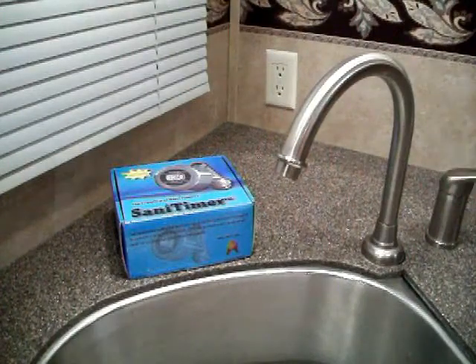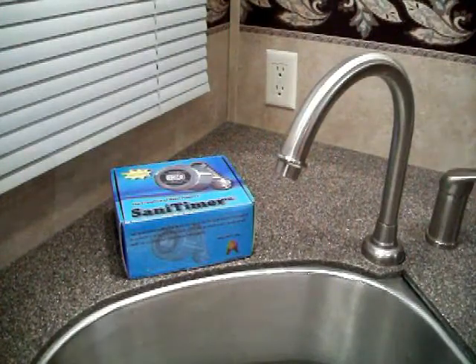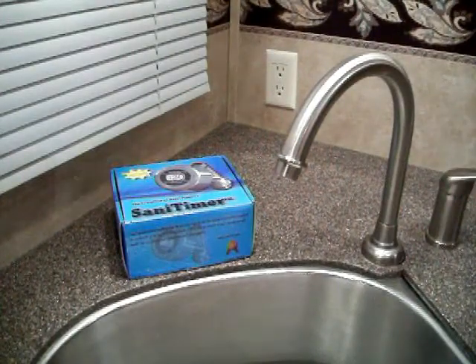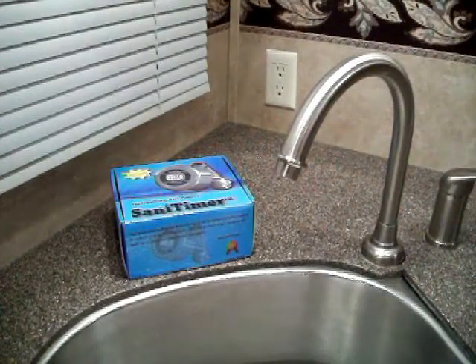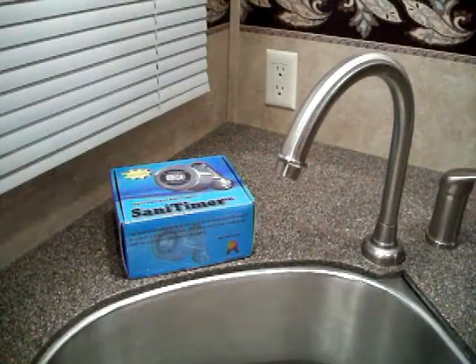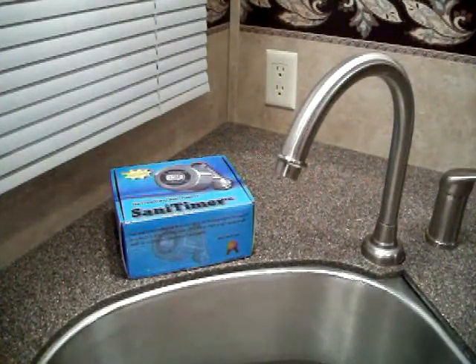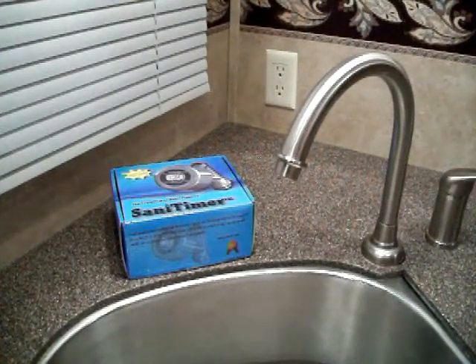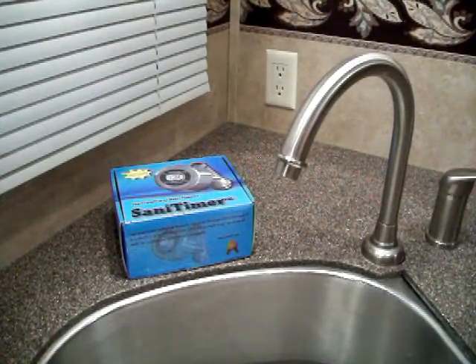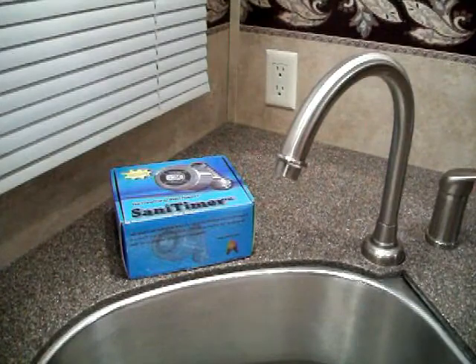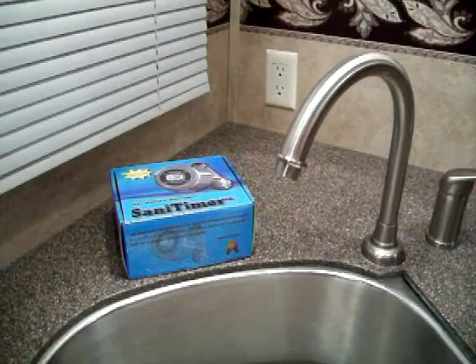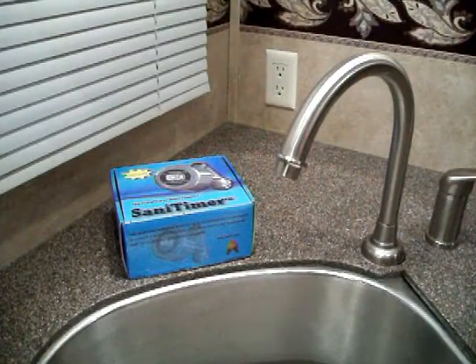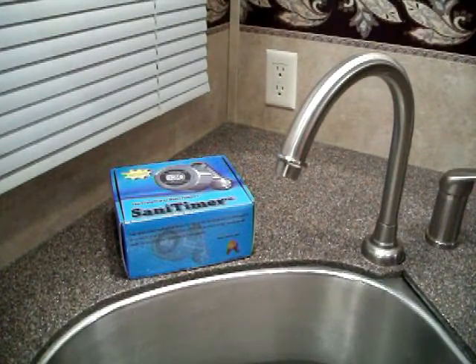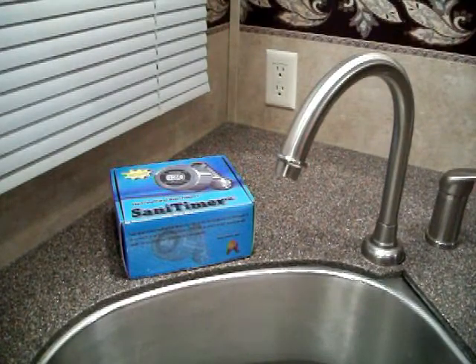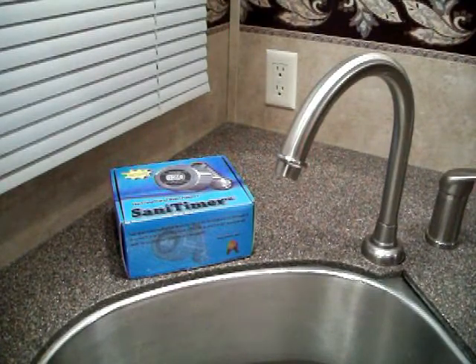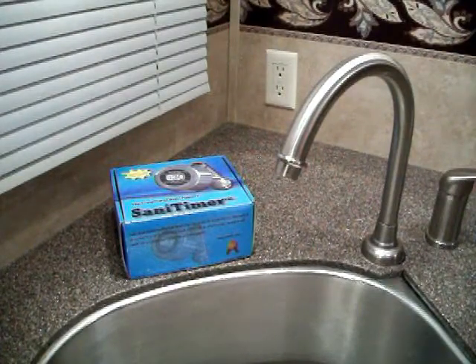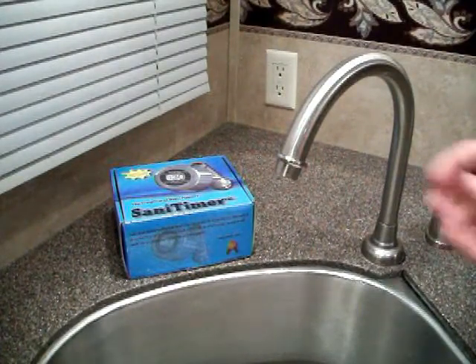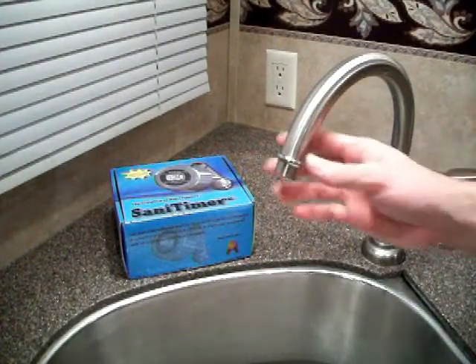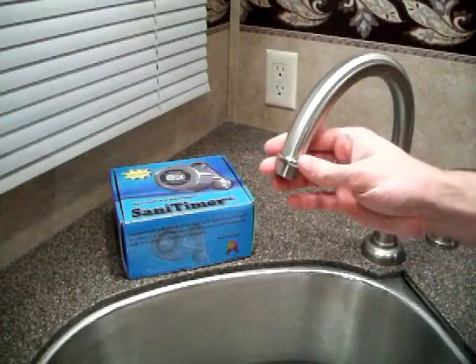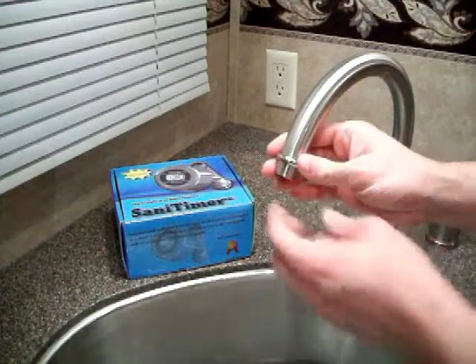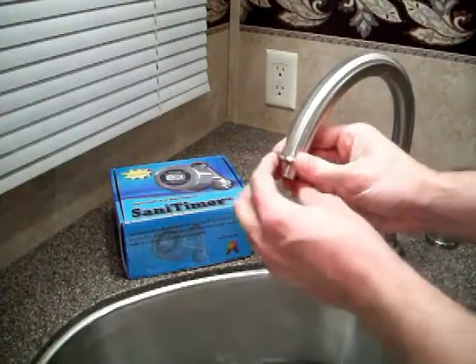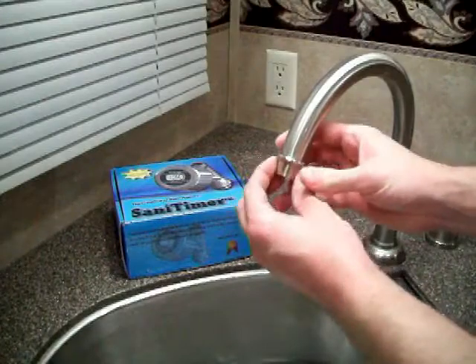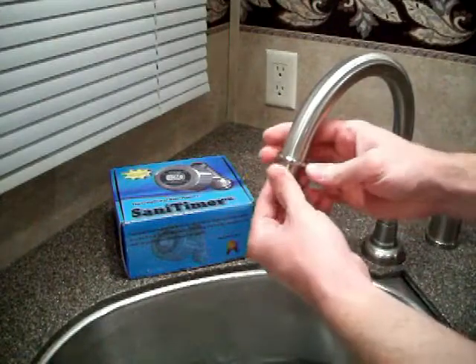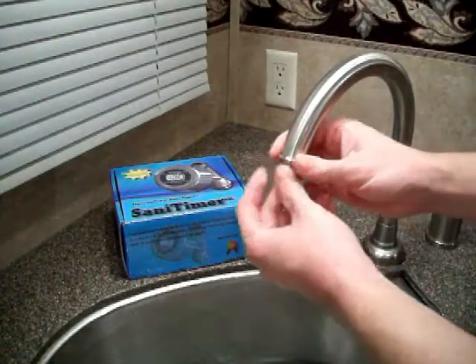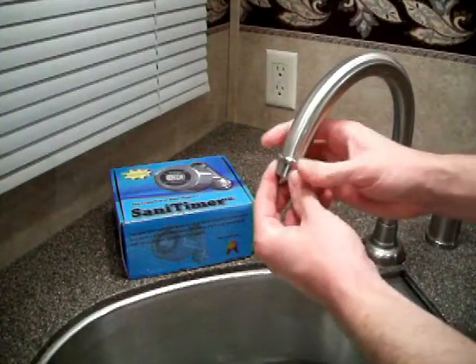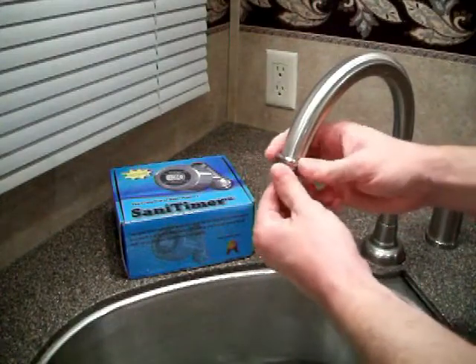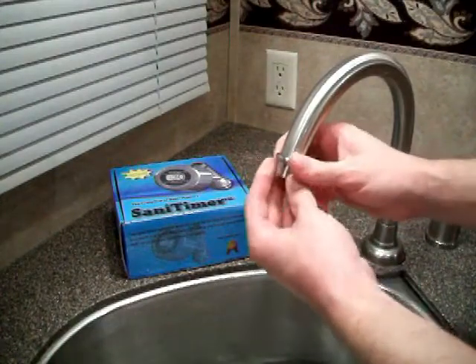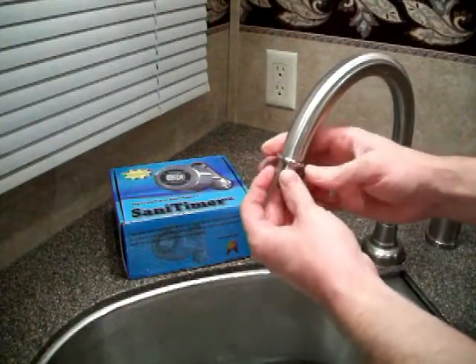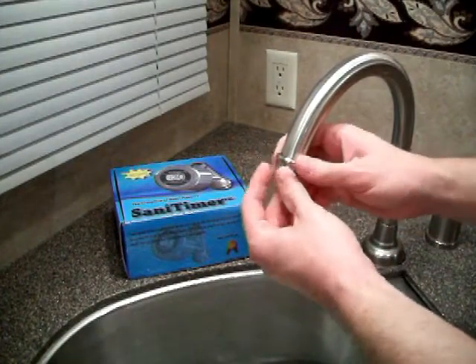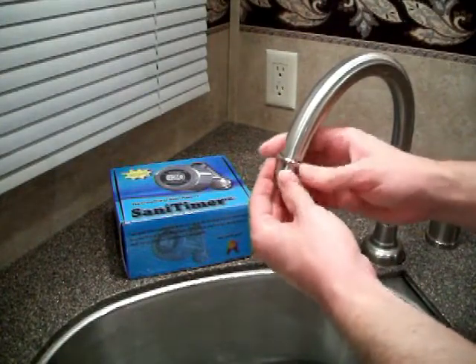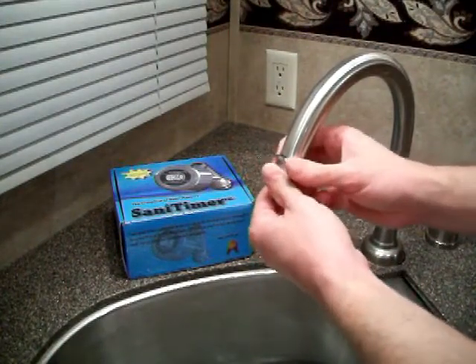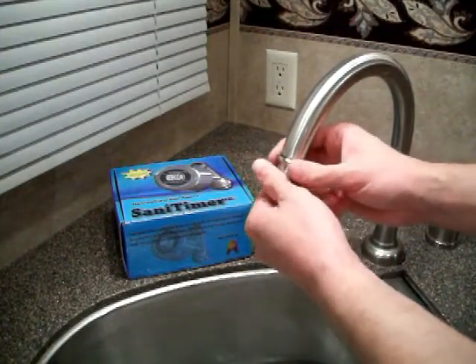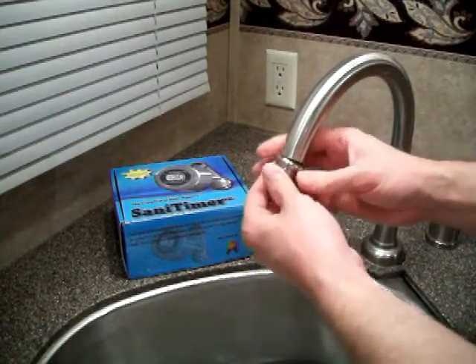First of all, you're going to want to make sure the water is turned off at the faucet that you're going to be installing the Sanitimer on. Next, you're going to want to remove the current aerator that is on the faucet by using your hands, or you may even need a pair of pliers to do this.